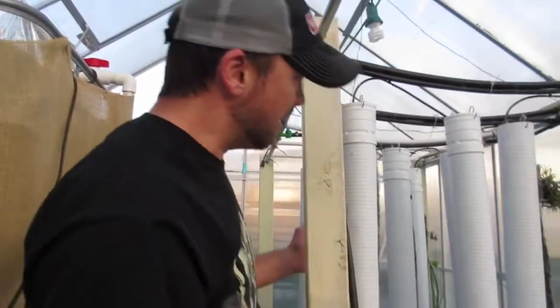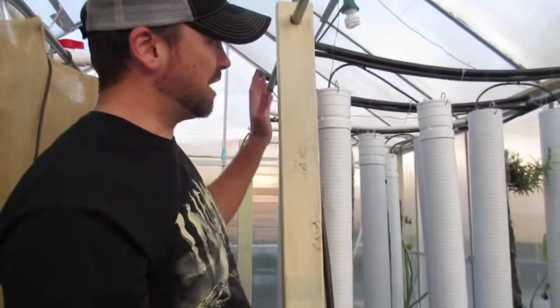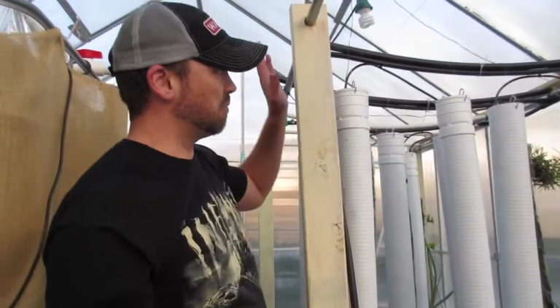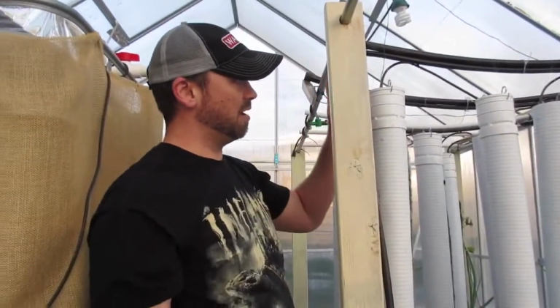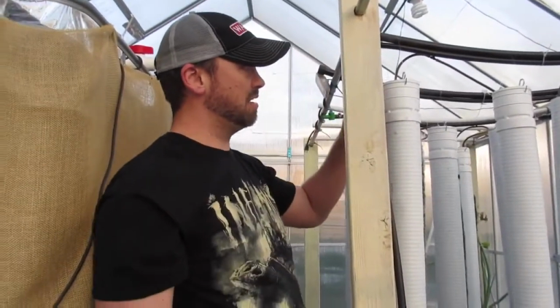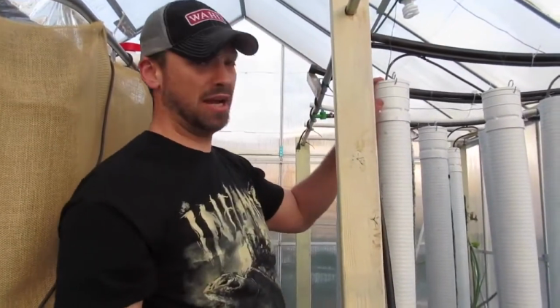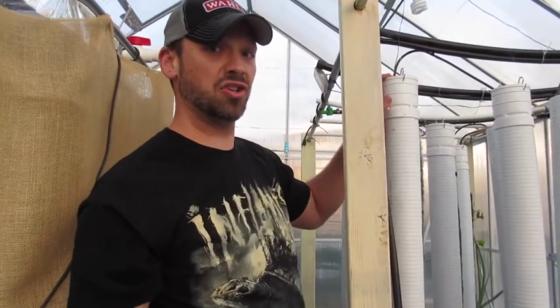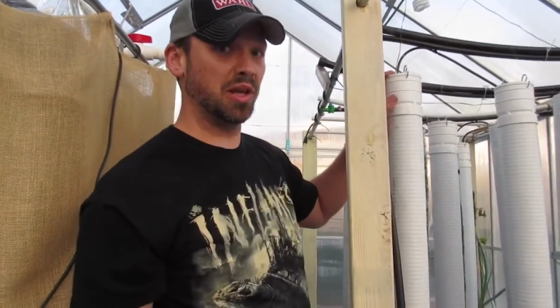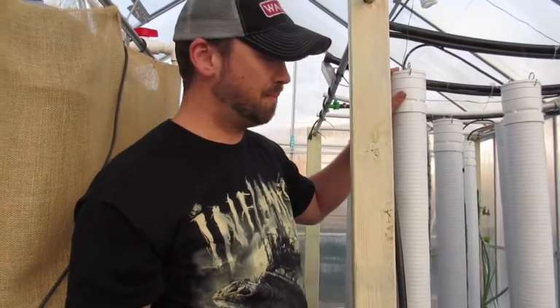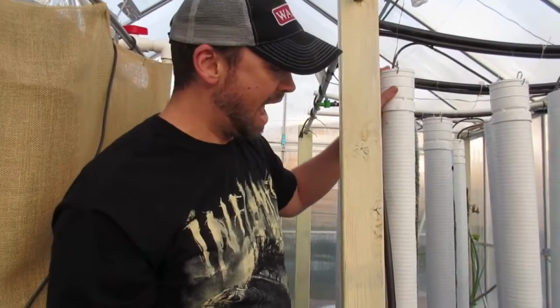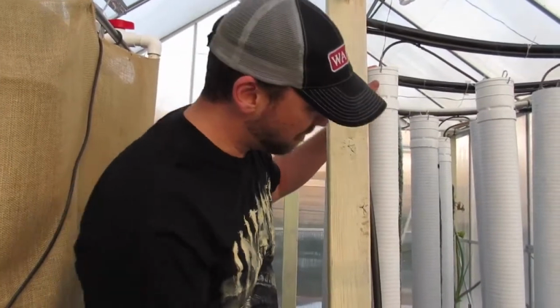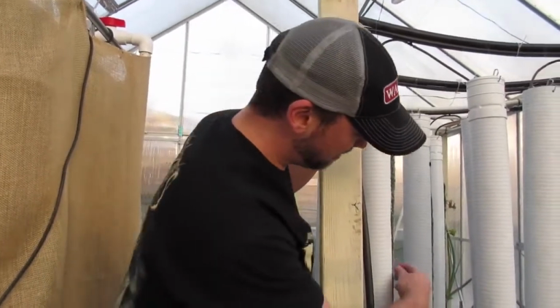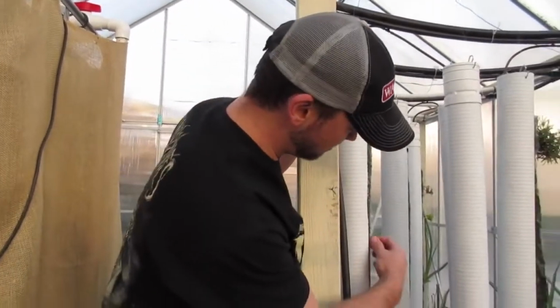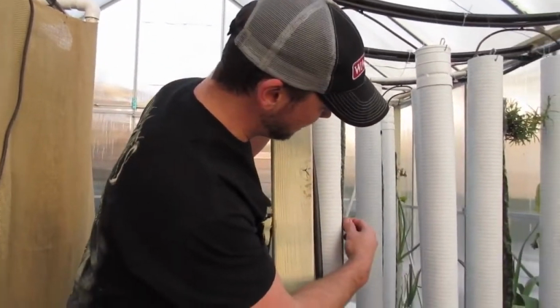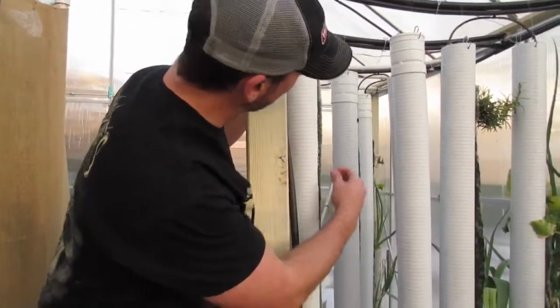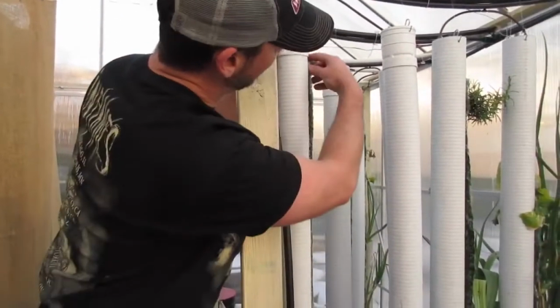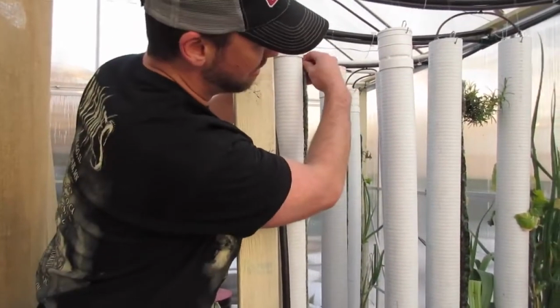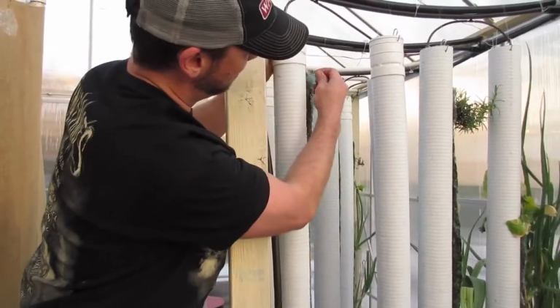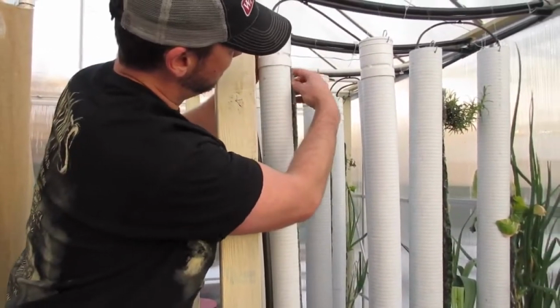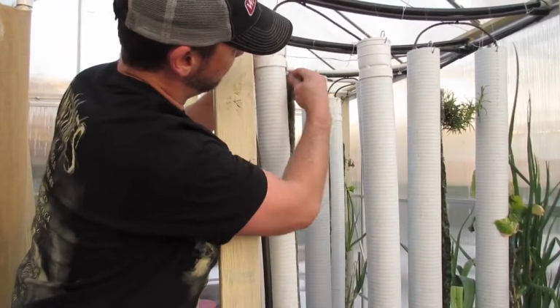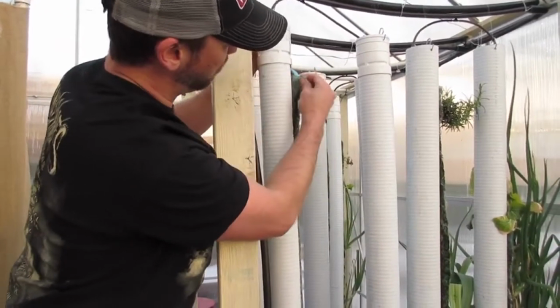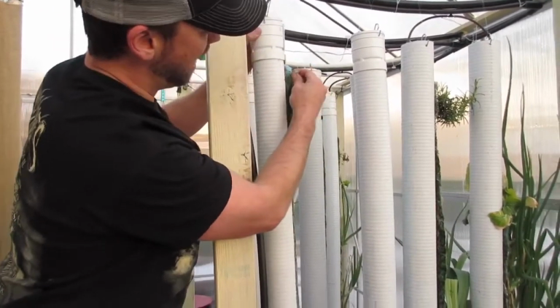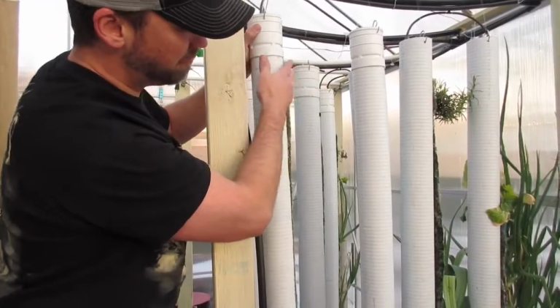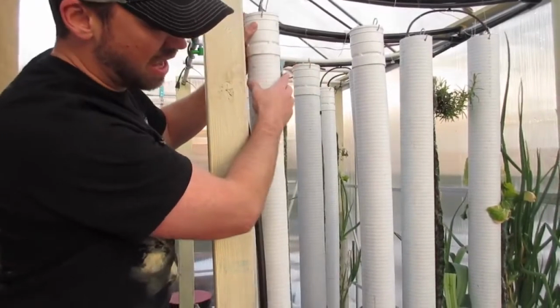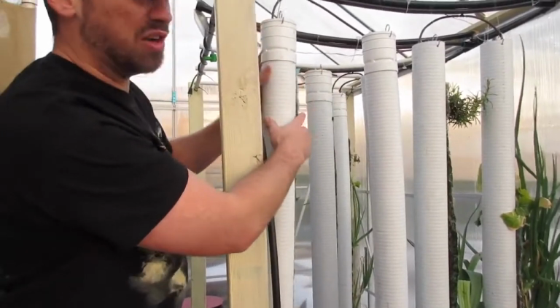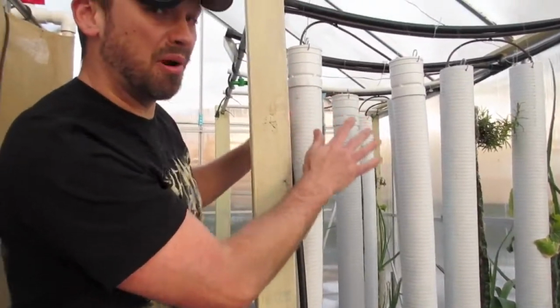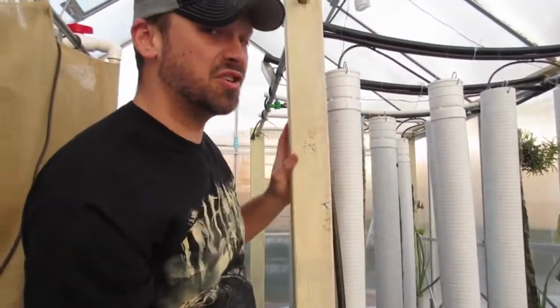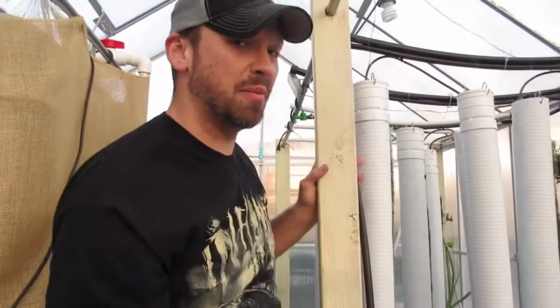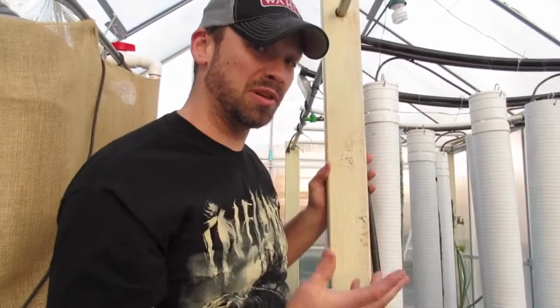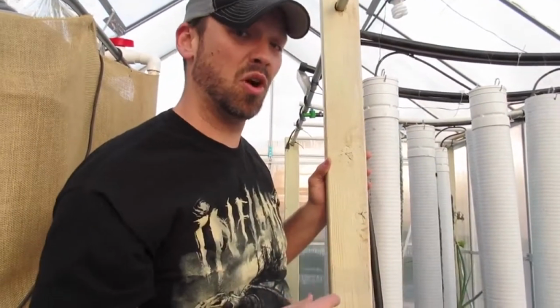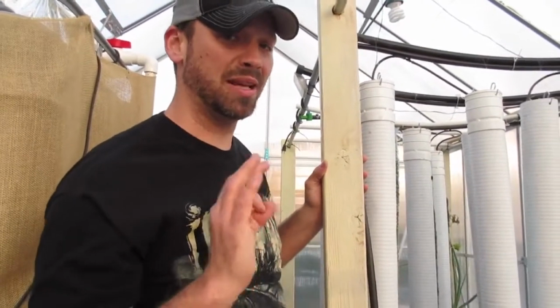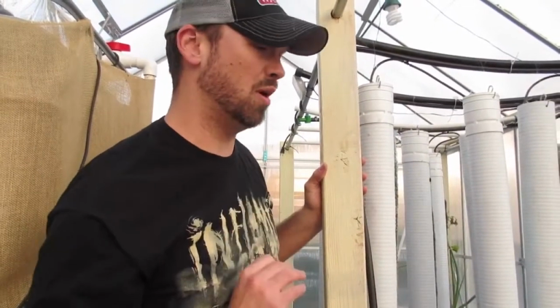These grow towers were made from 3-inch sewer line, and as a media I've got a swamp cooler pad, which I'm probably going to change out because it retains water a little bit too well.